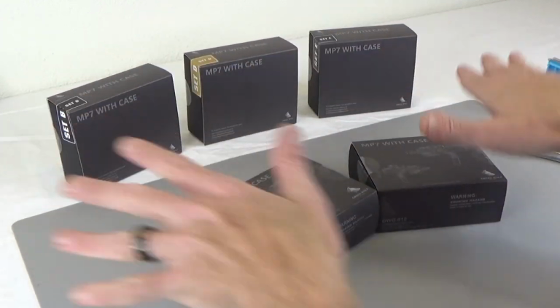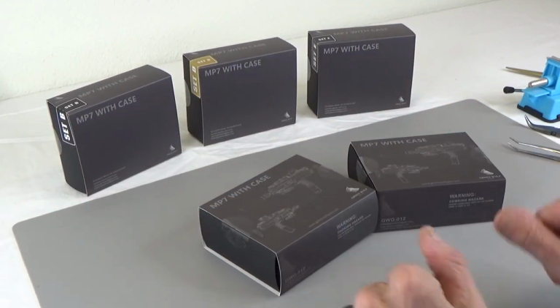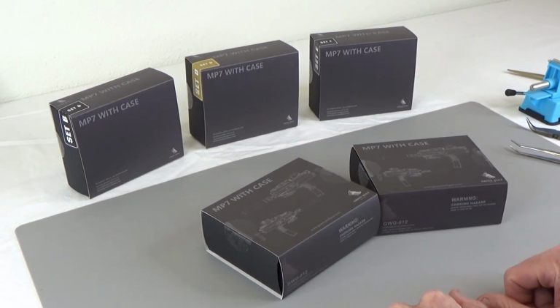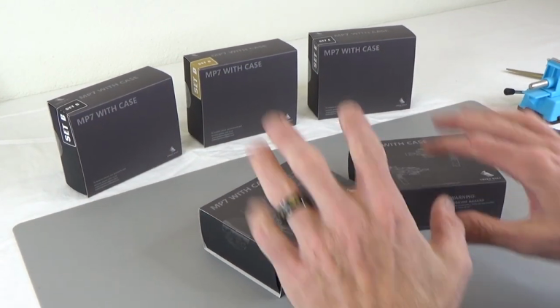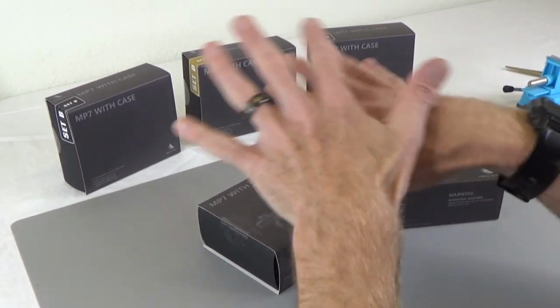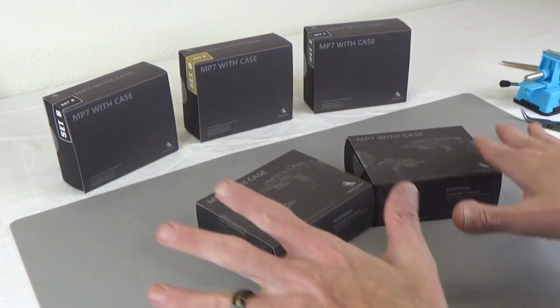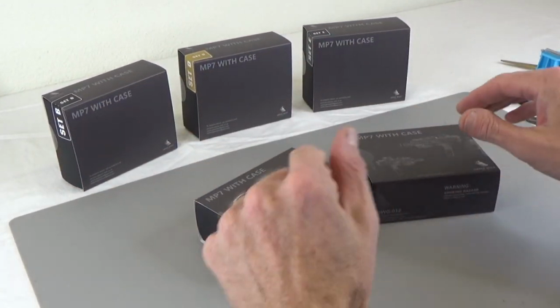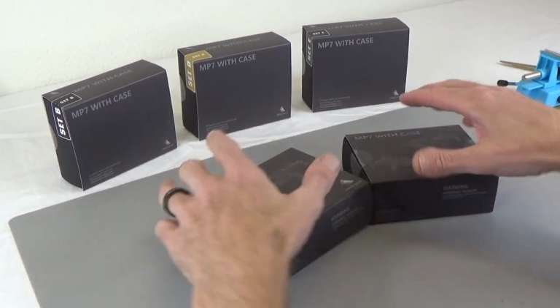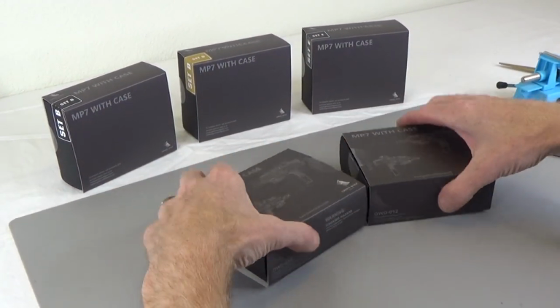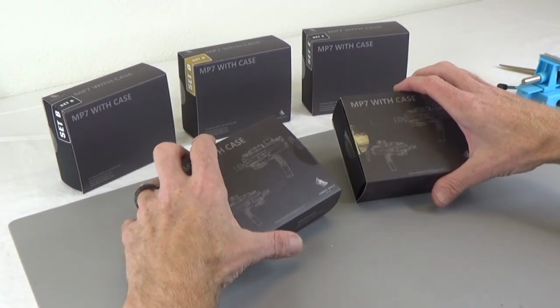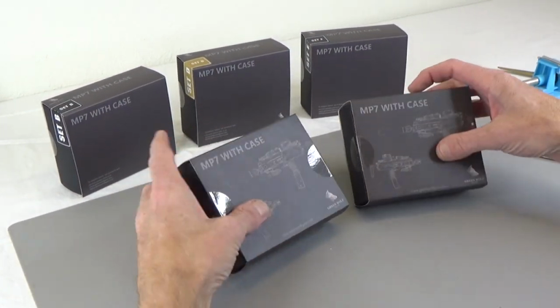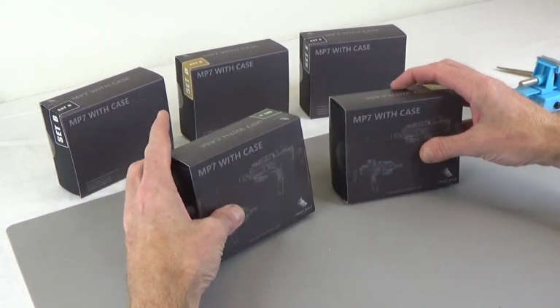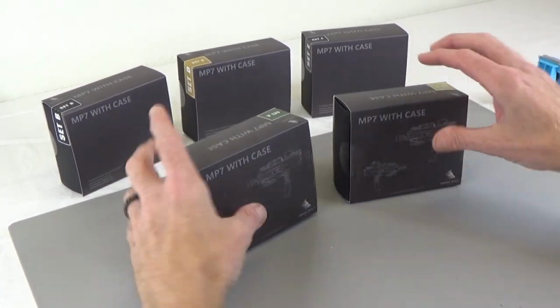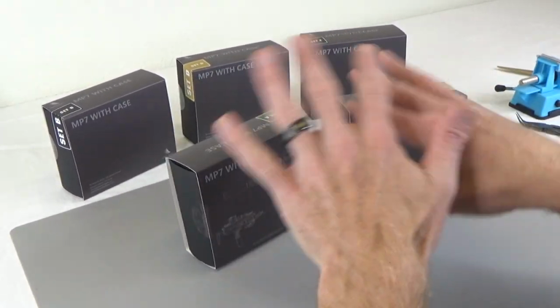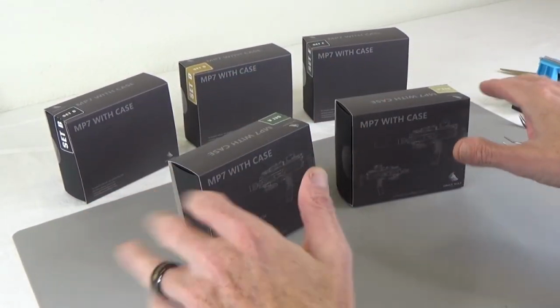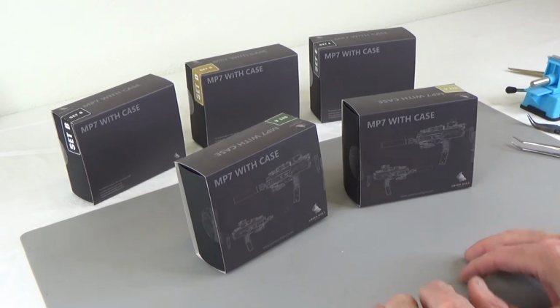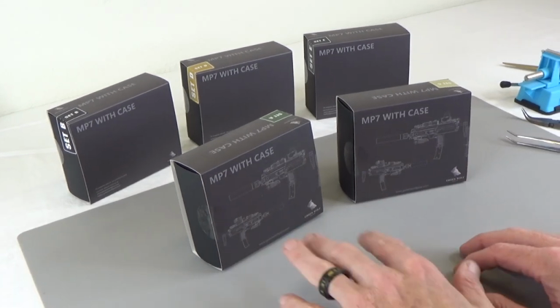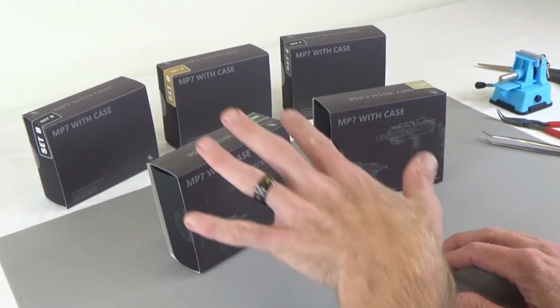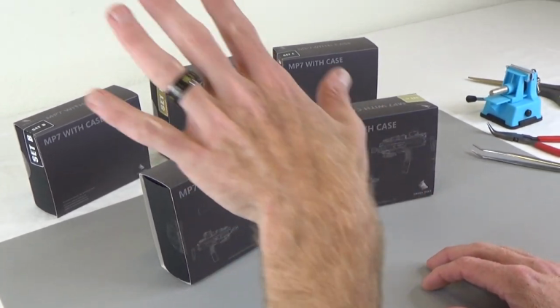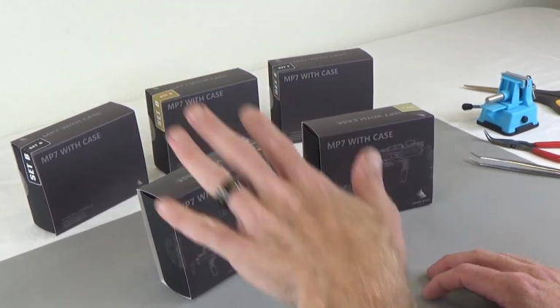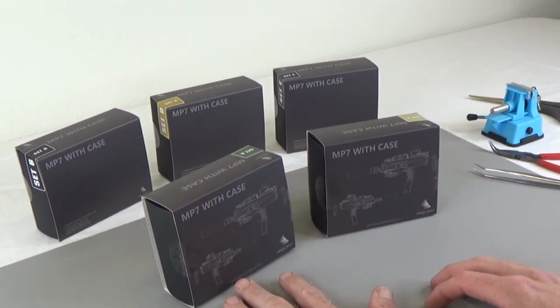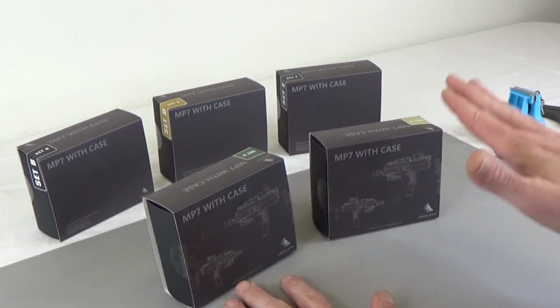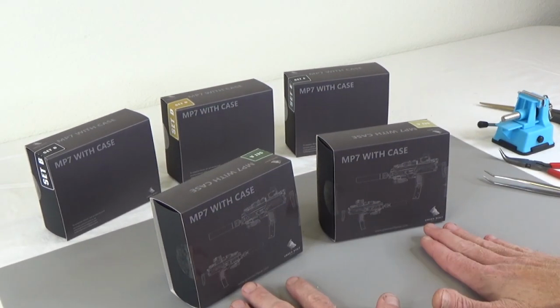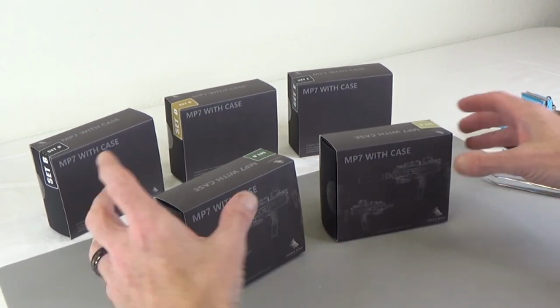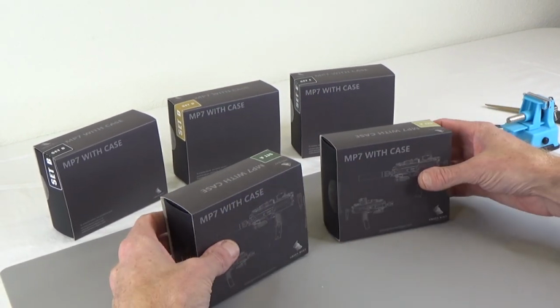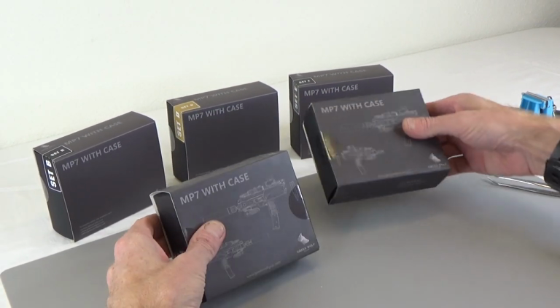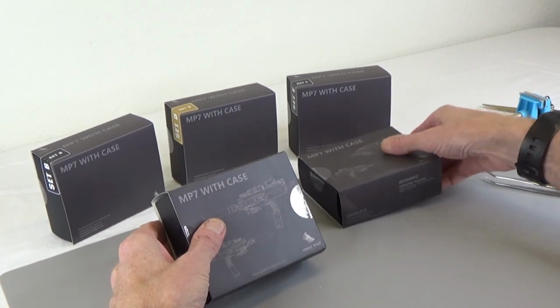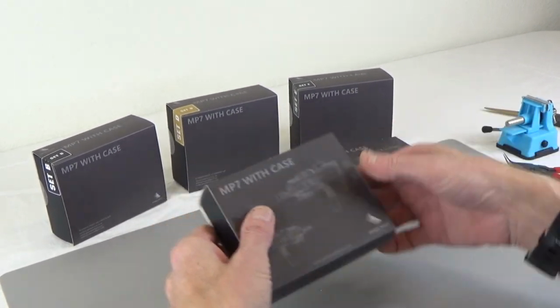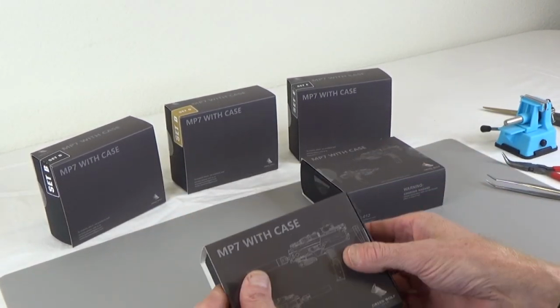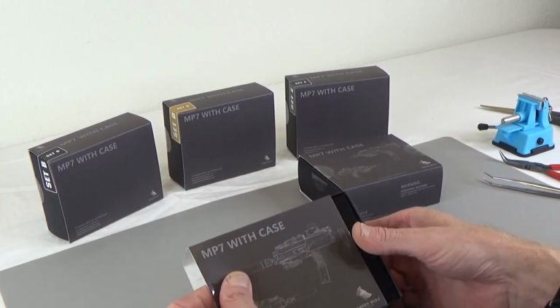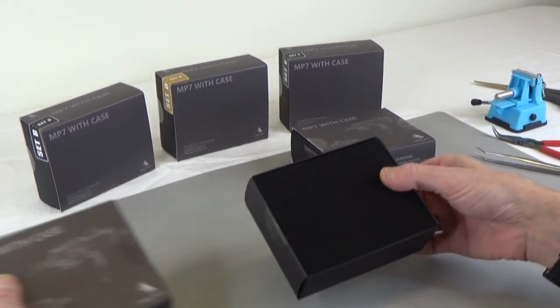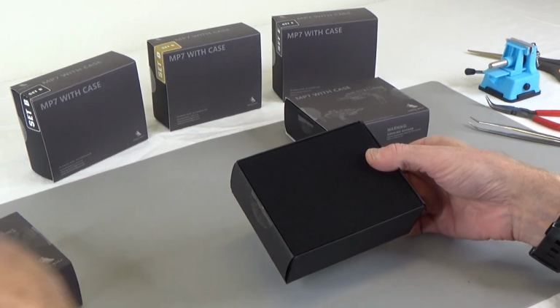So there's five units, five different types, different colors. I'm going to actually take A and C and unbox those. So let's get into it.